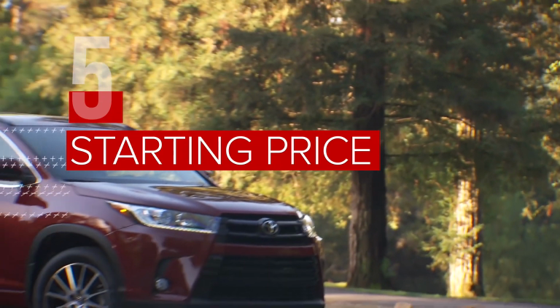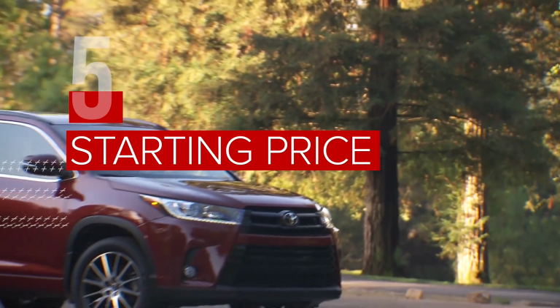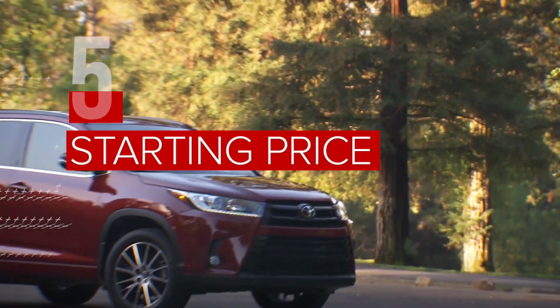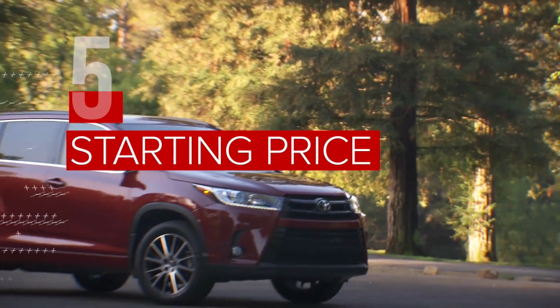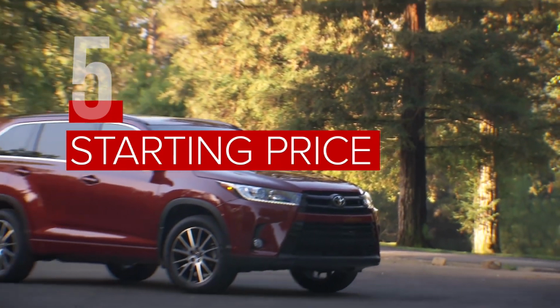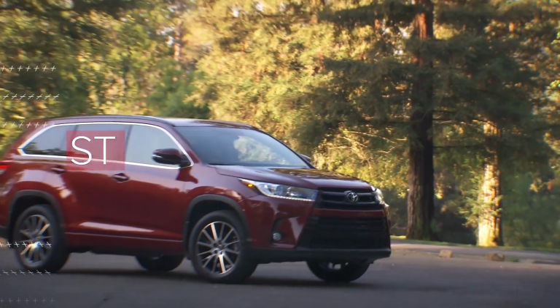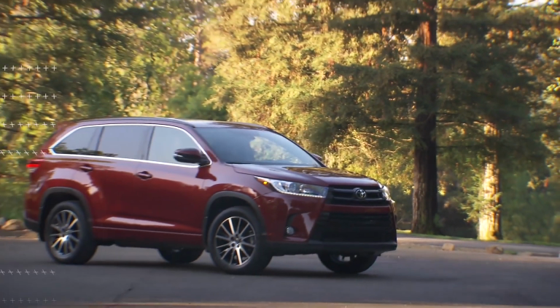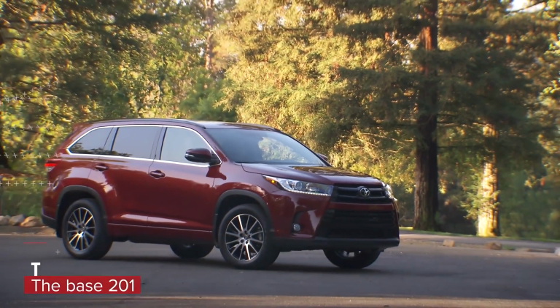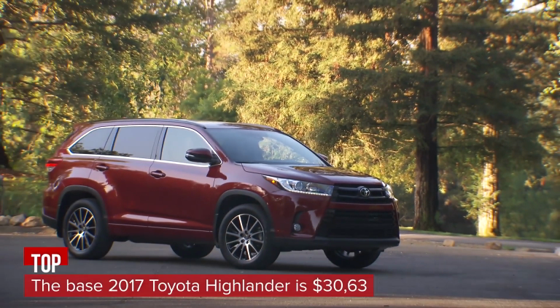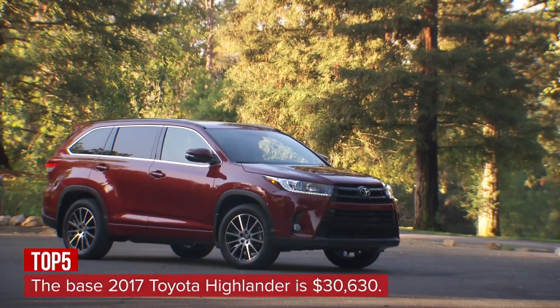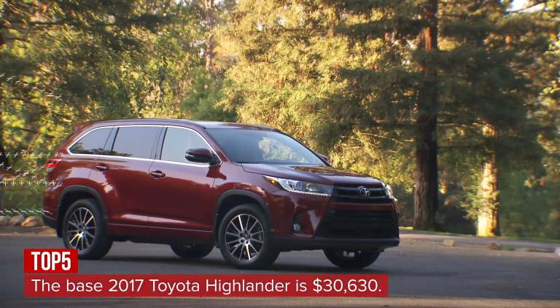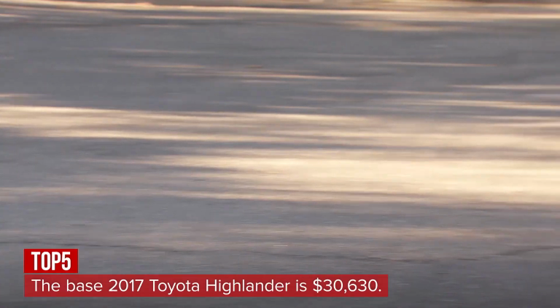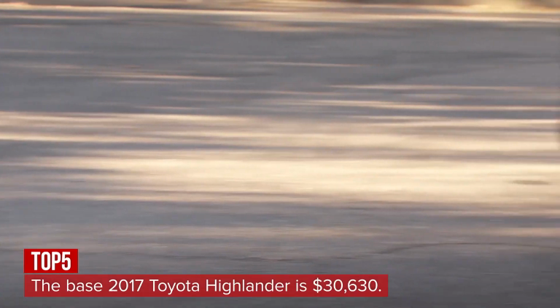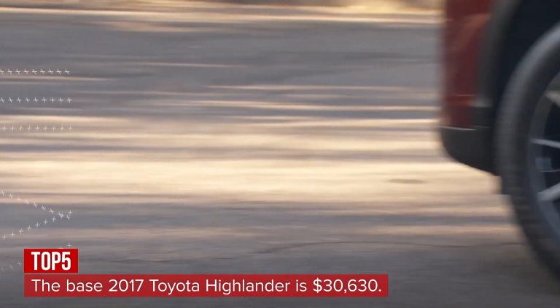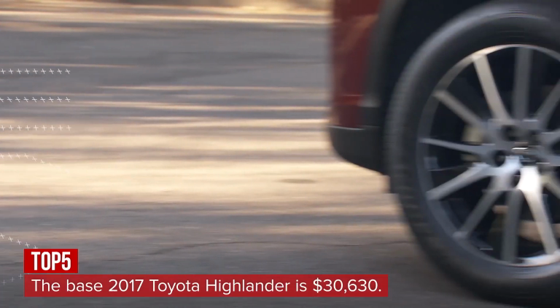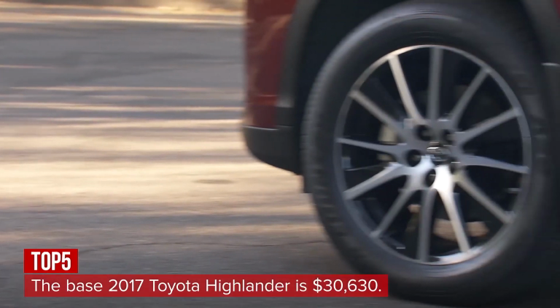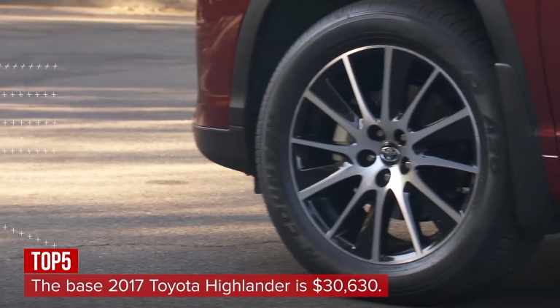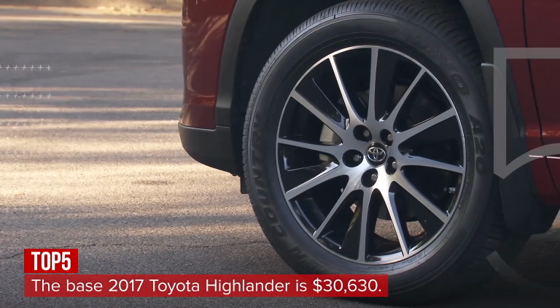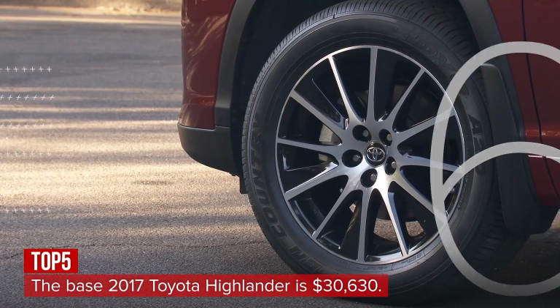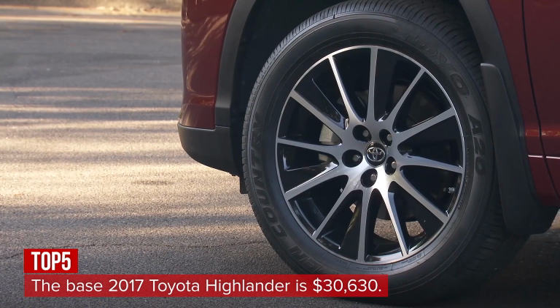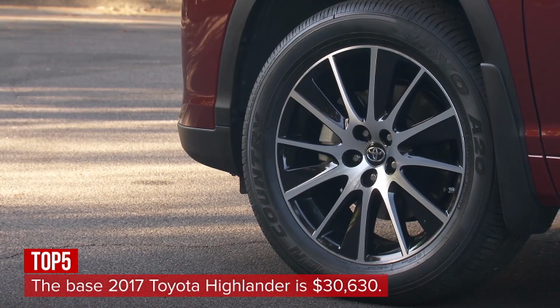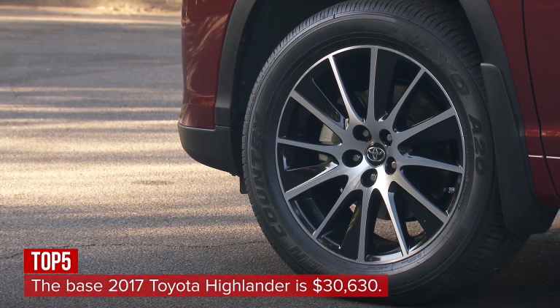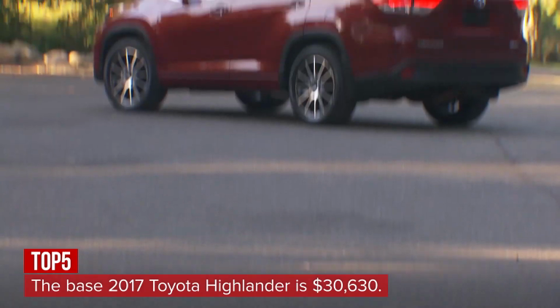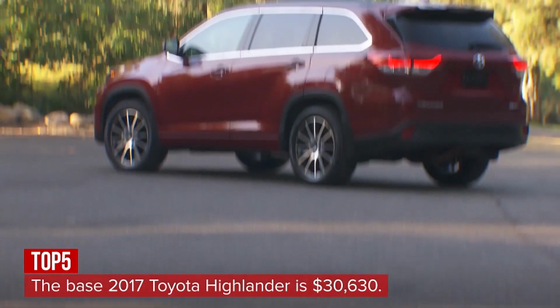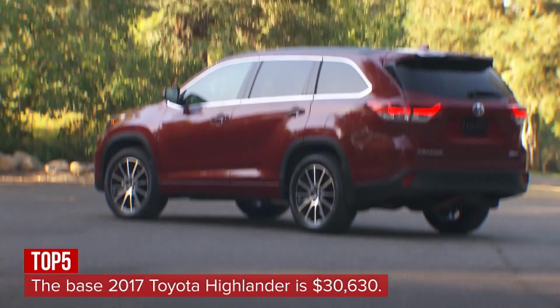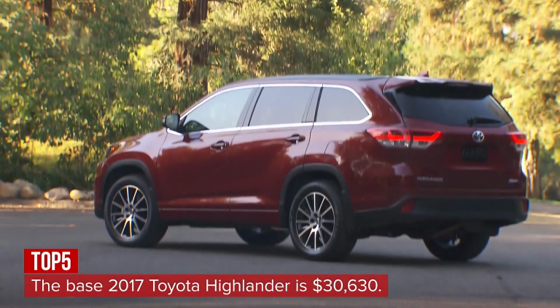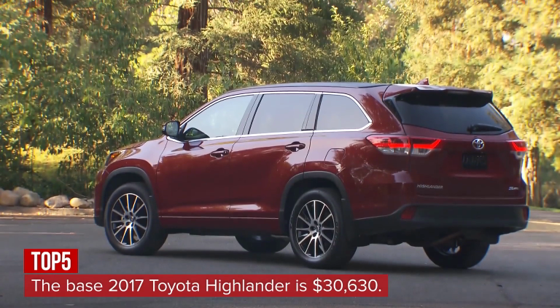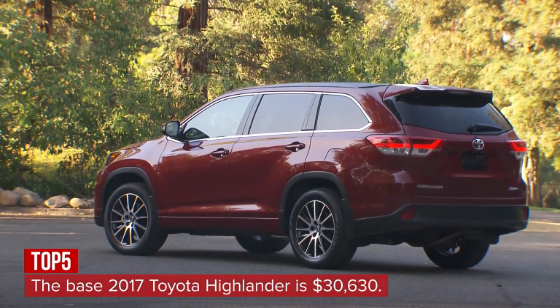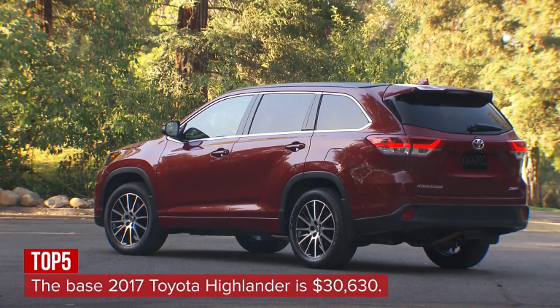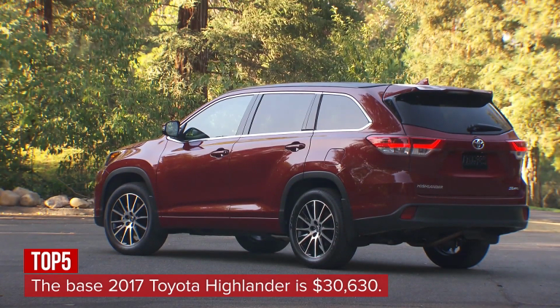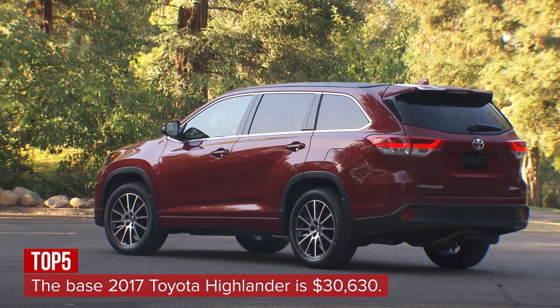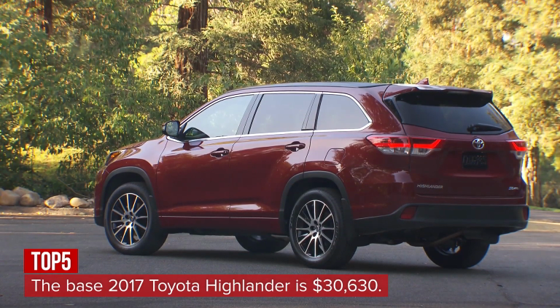The Toyota Highlander starts at $30,630, but you could spend nearly $48,000 for the top-of-the-line Highlander Hybrid.